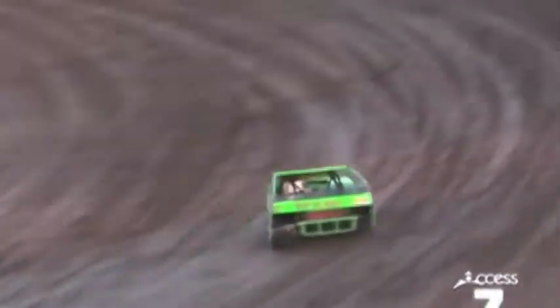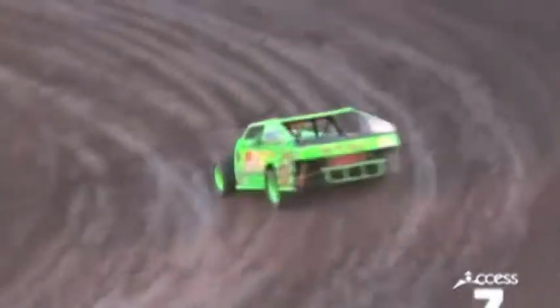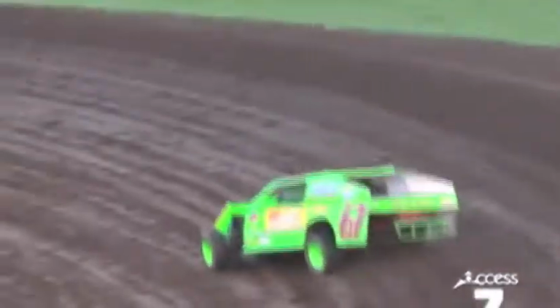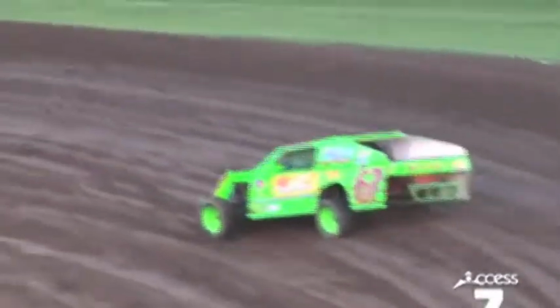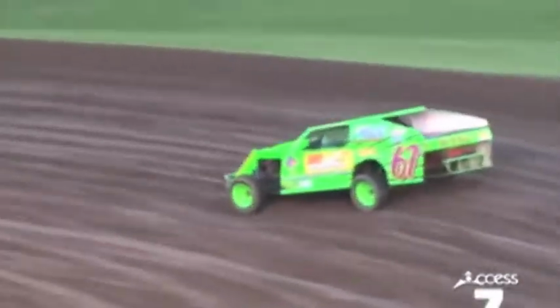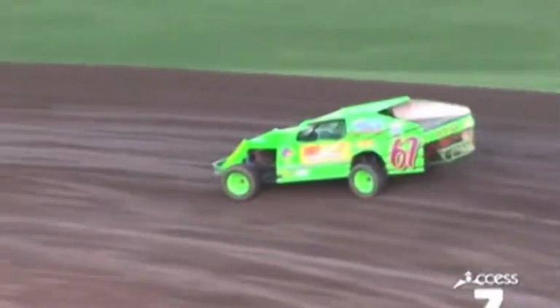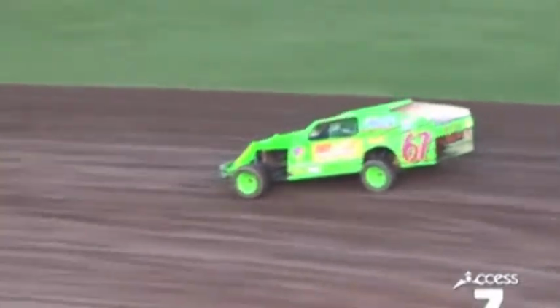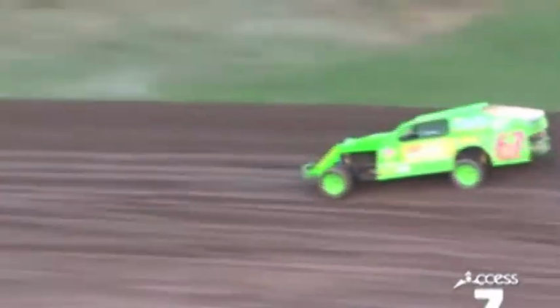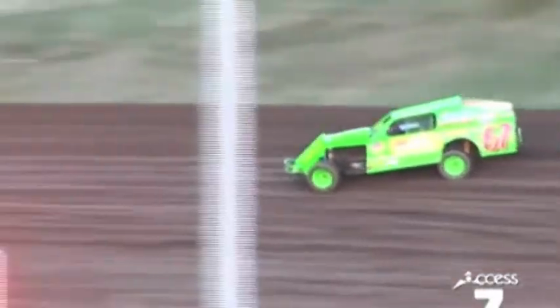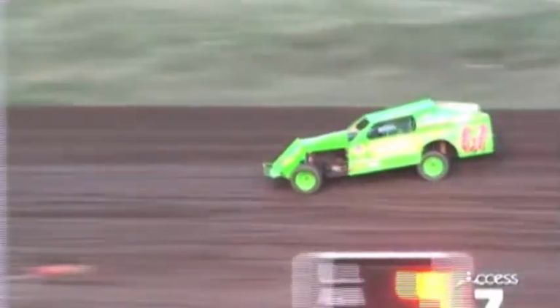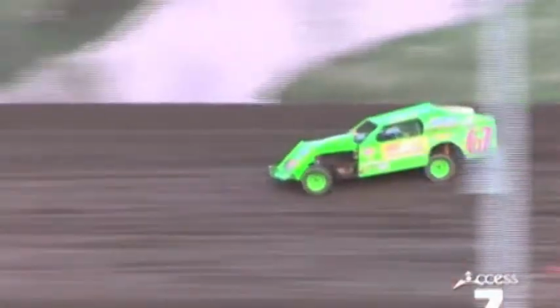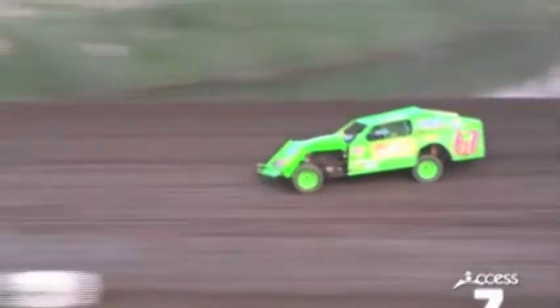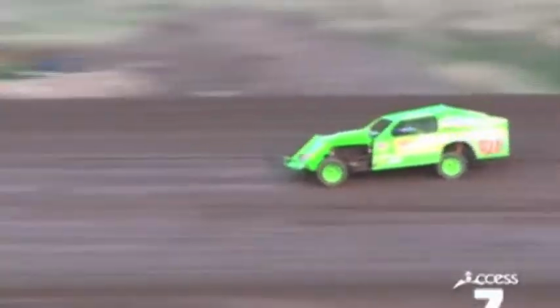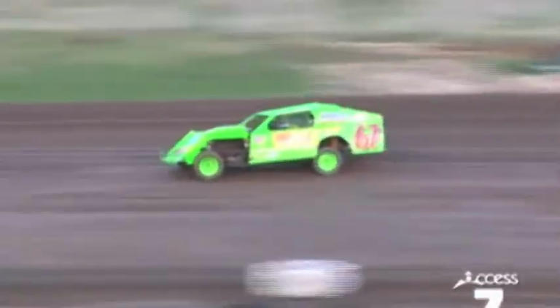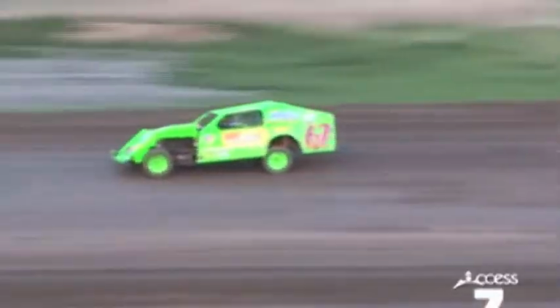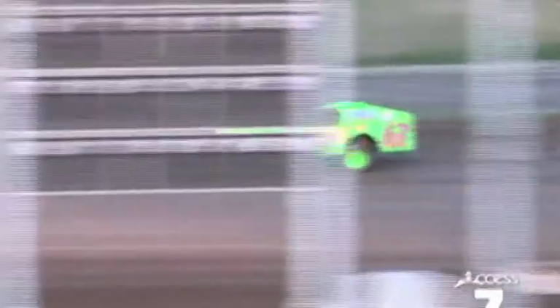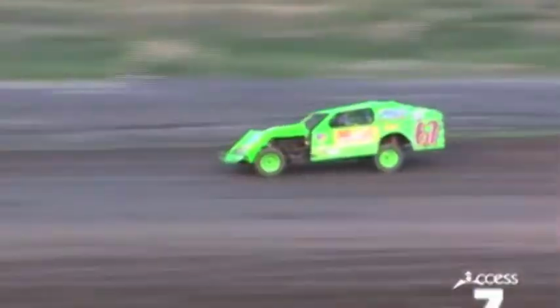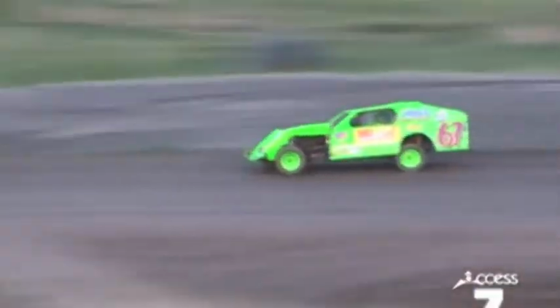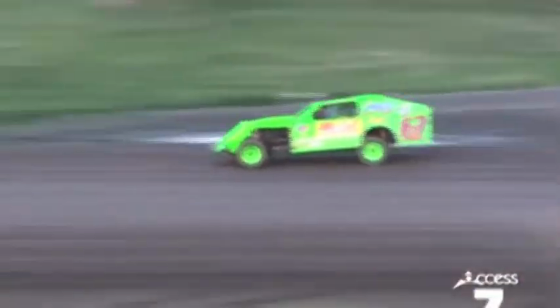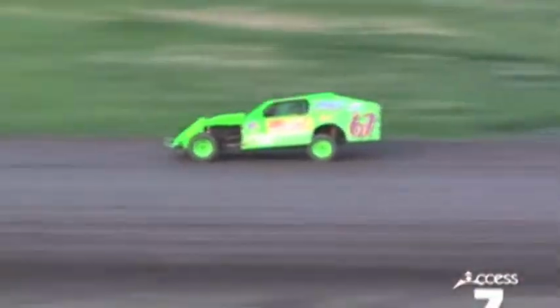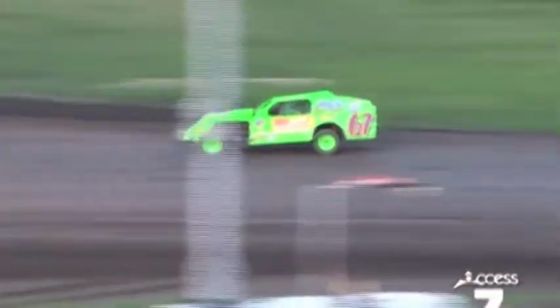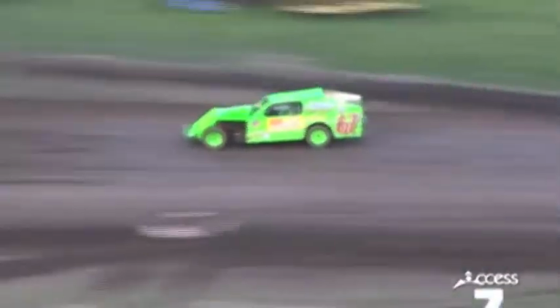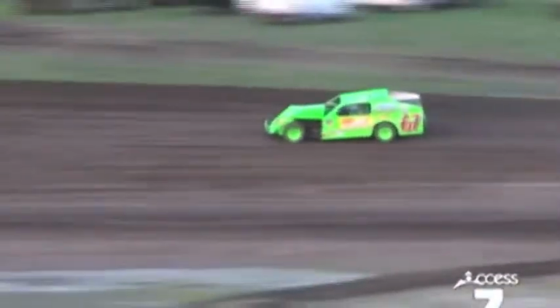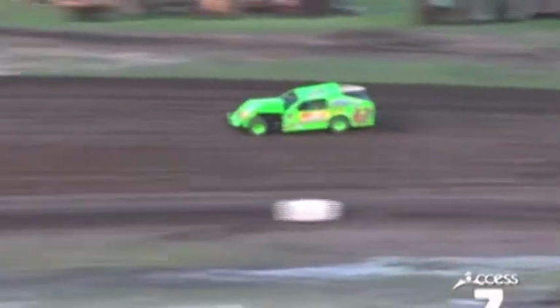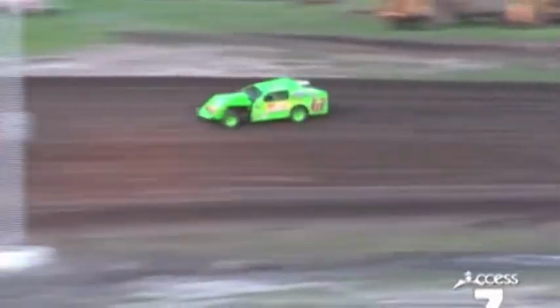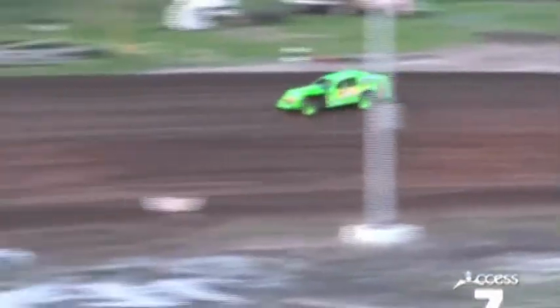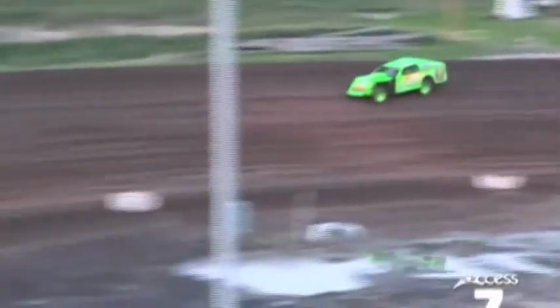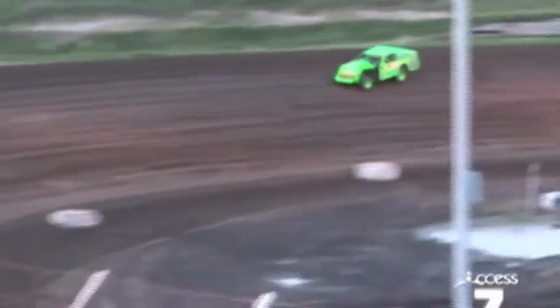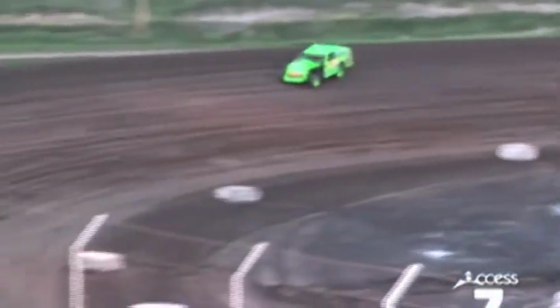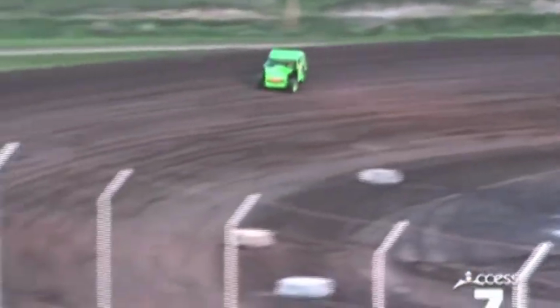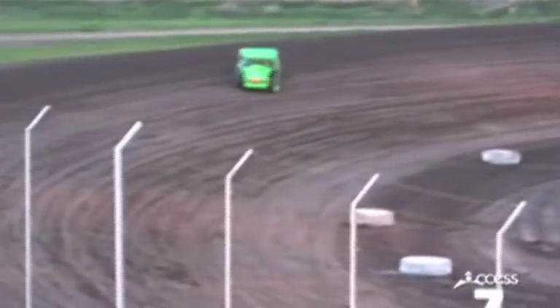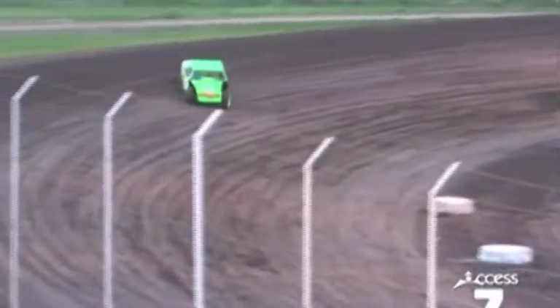But it looks like his competitors are going around the bumps, whereas the 12 and the 9M are going right through the middle of them. If you look at the right side of the 9M car, it's all folded over because he hit the bumps so hard.